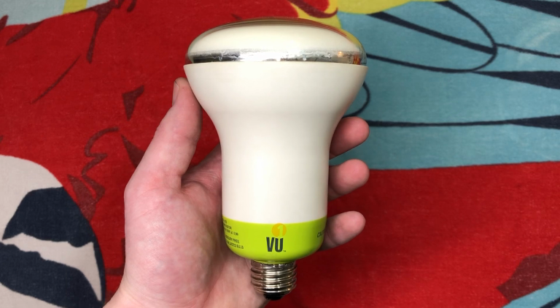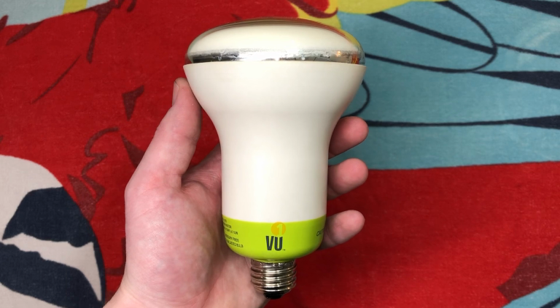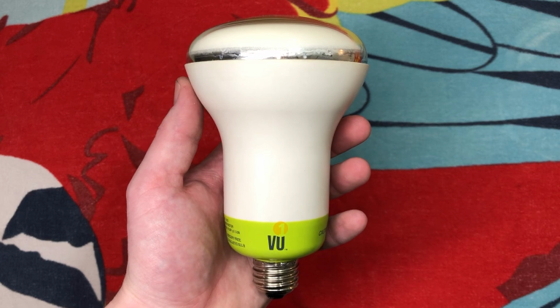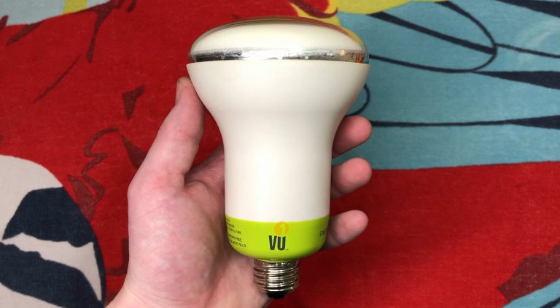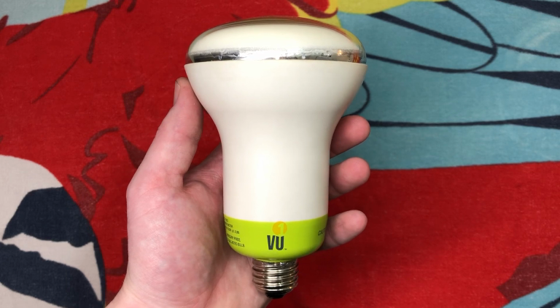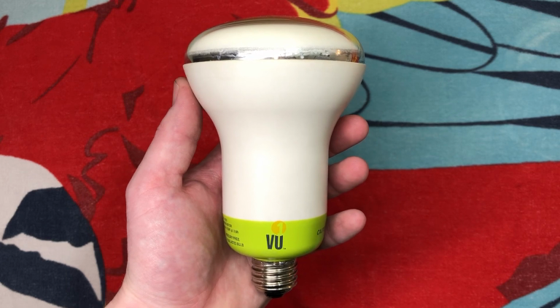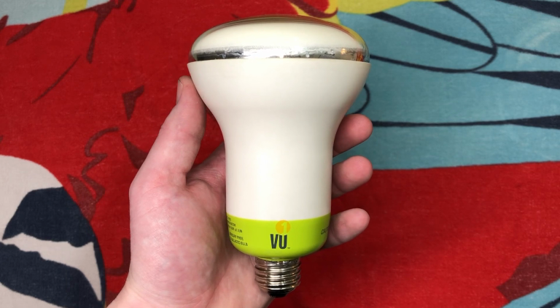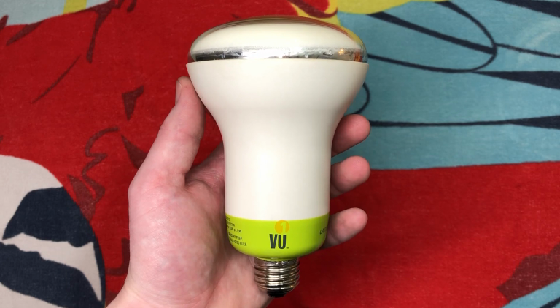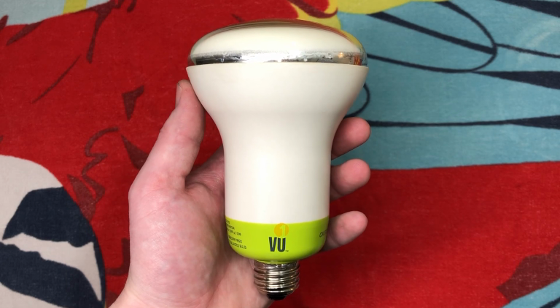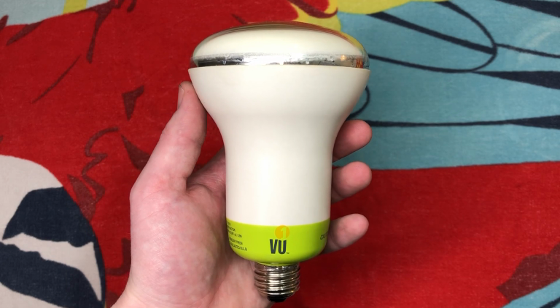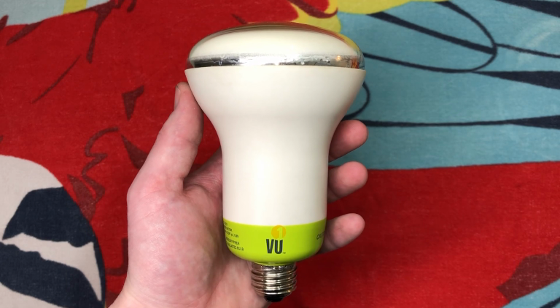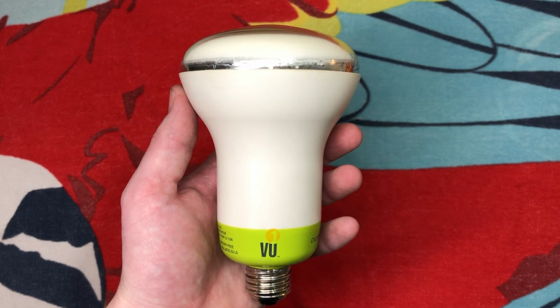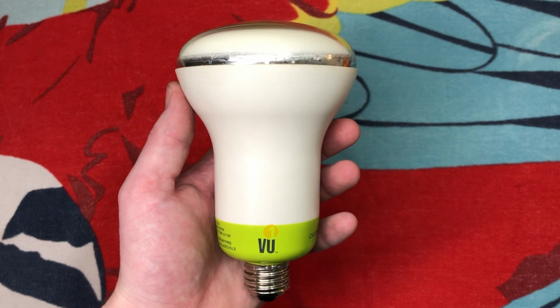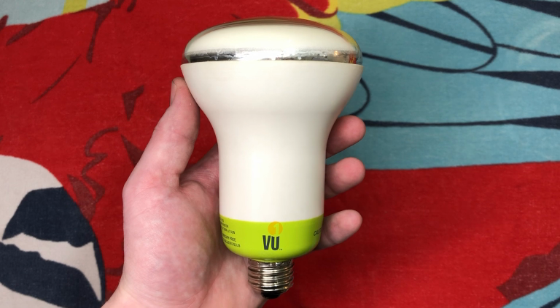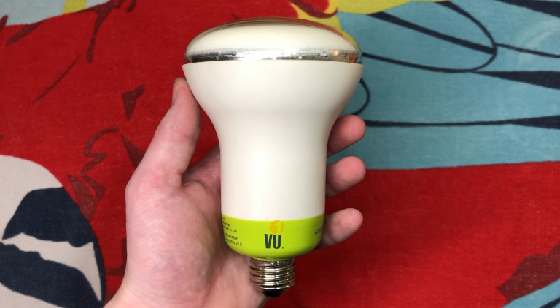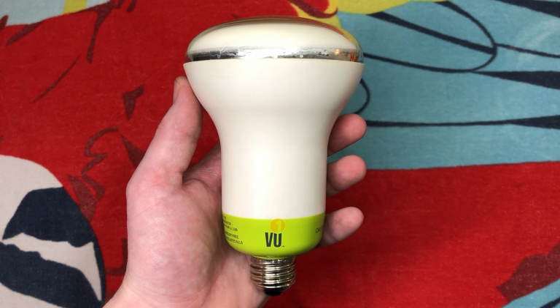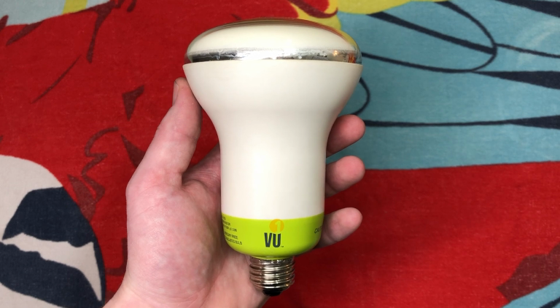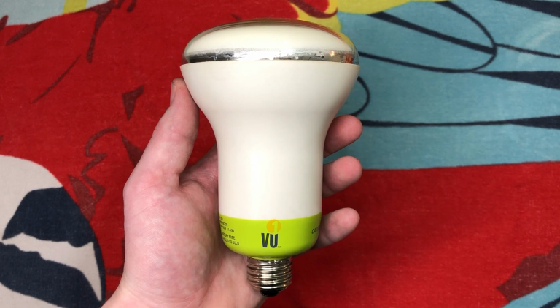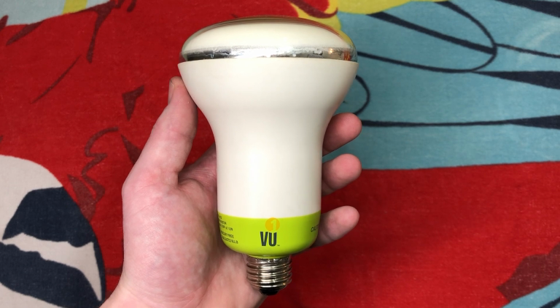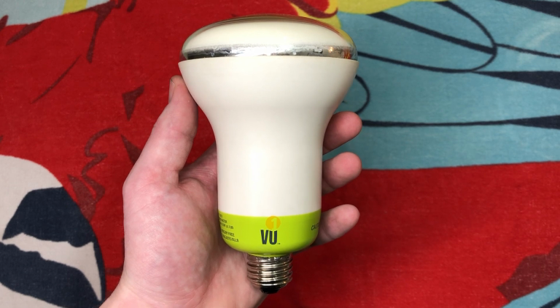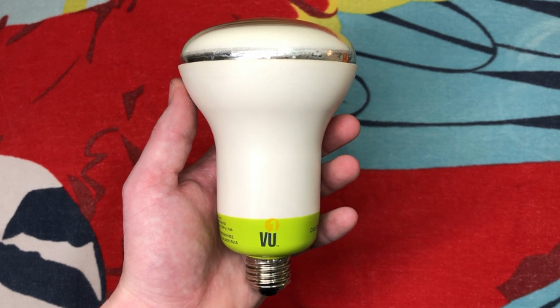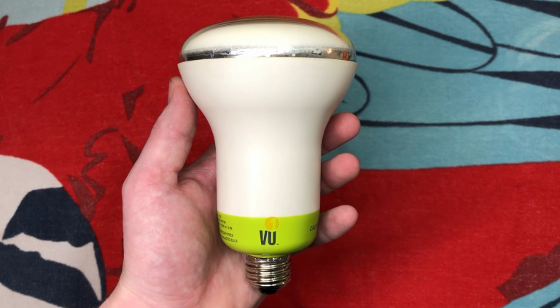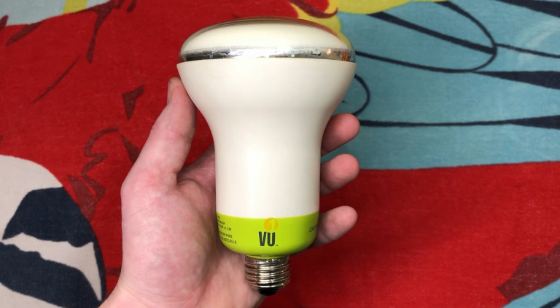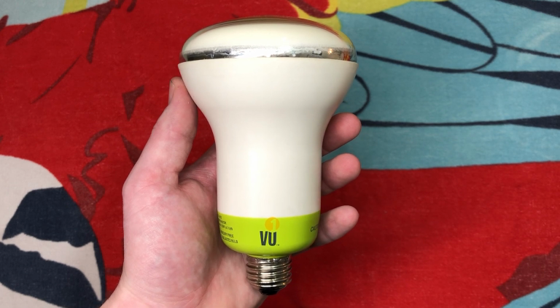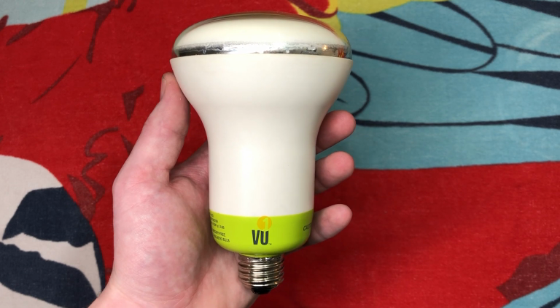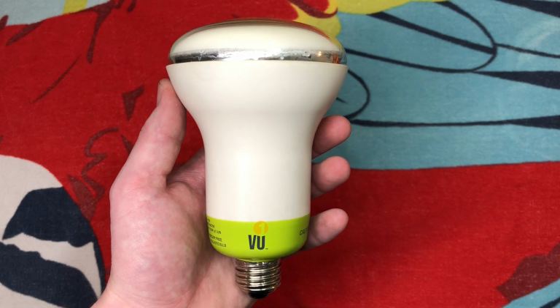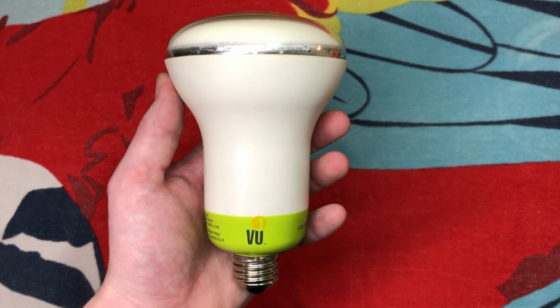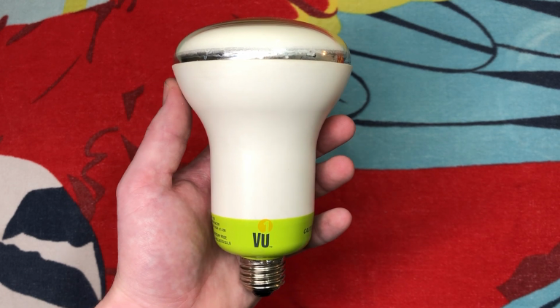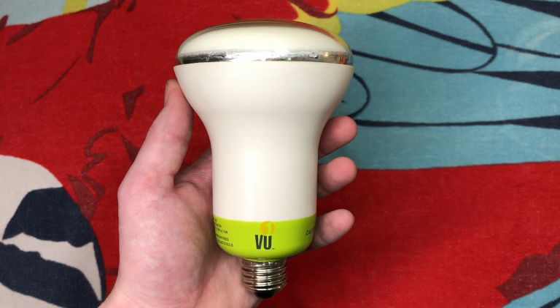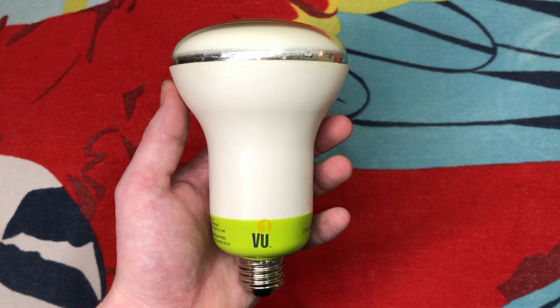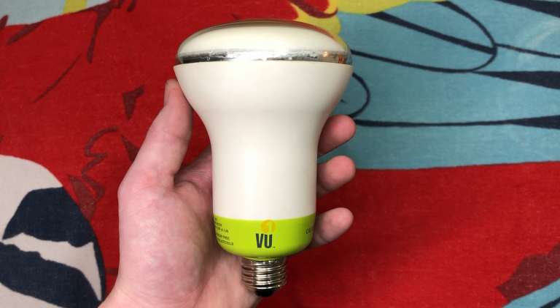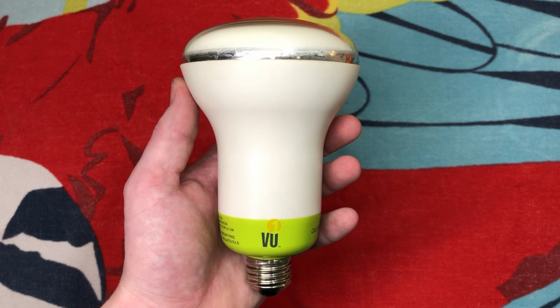Hello everybody, today I'm going to finally share with you this interesting light bulb. This is made by a company called VU1, and they say 'light without compromise' on their website.